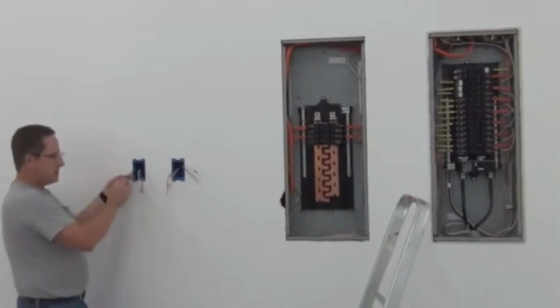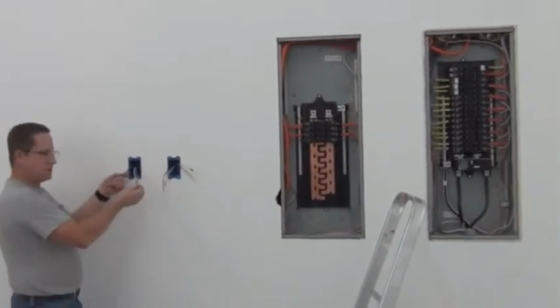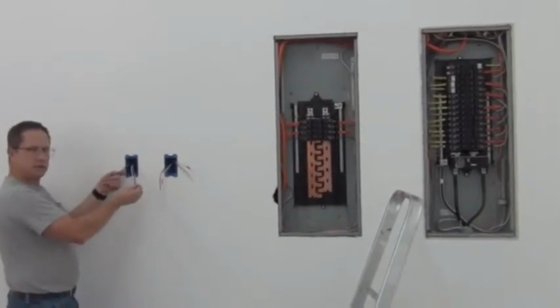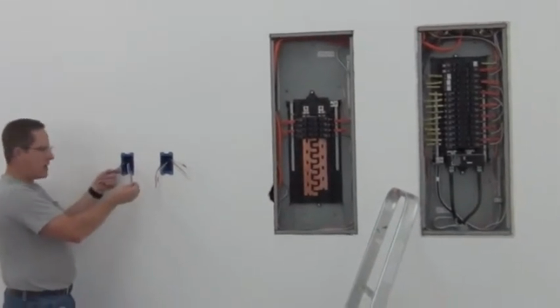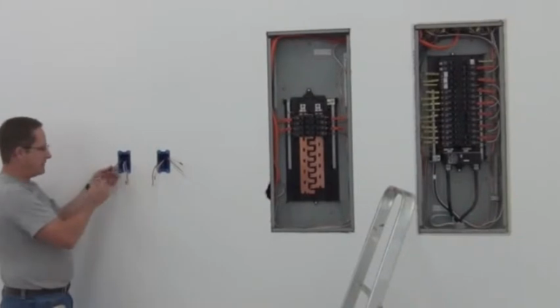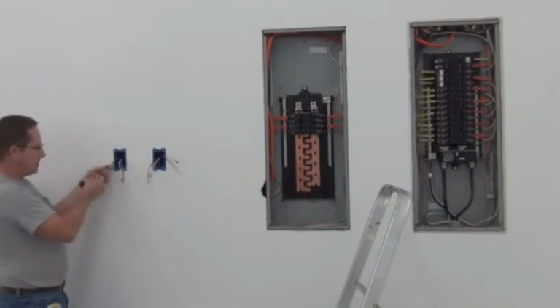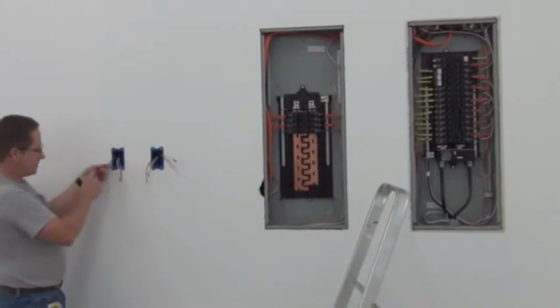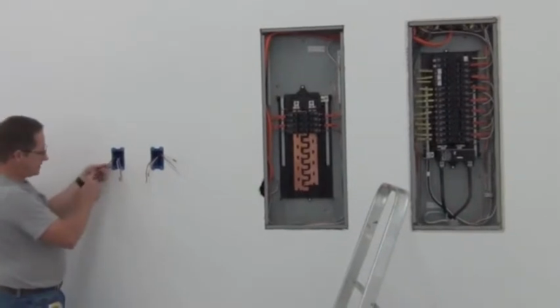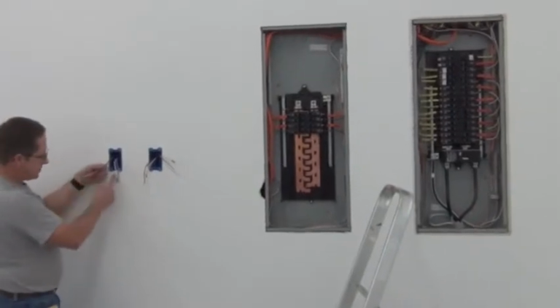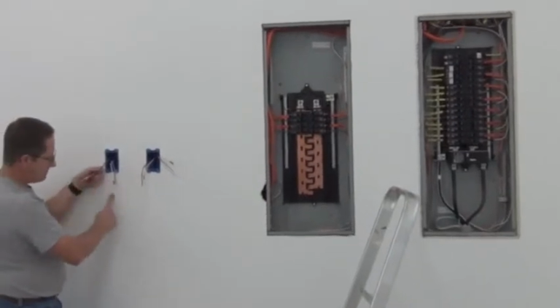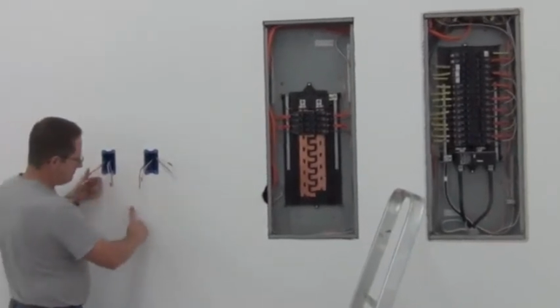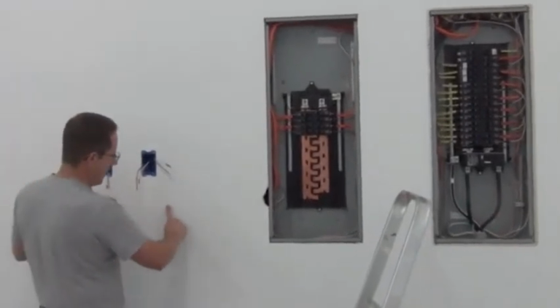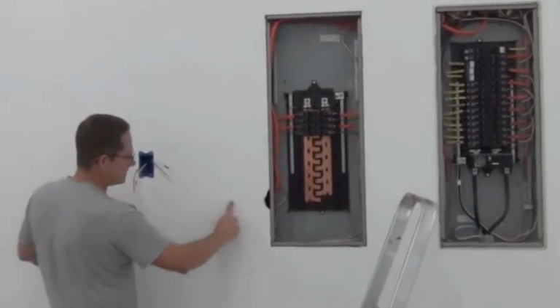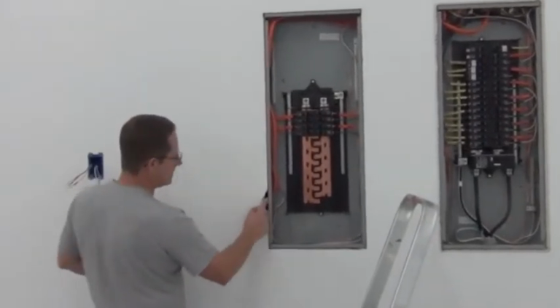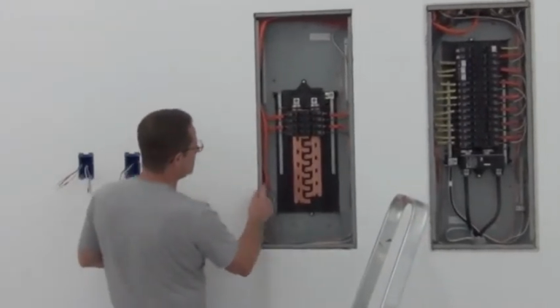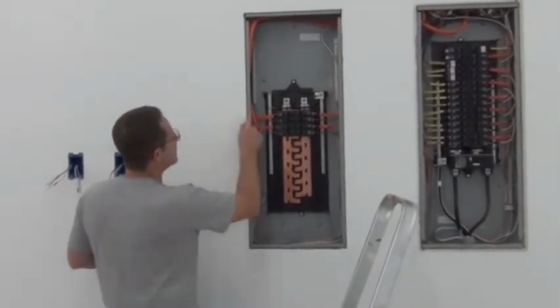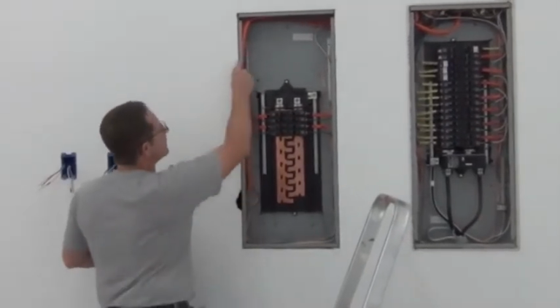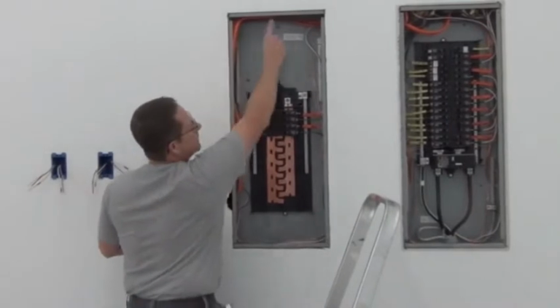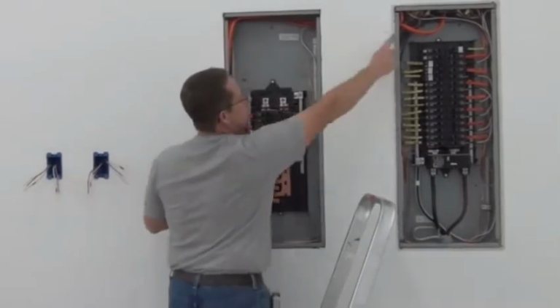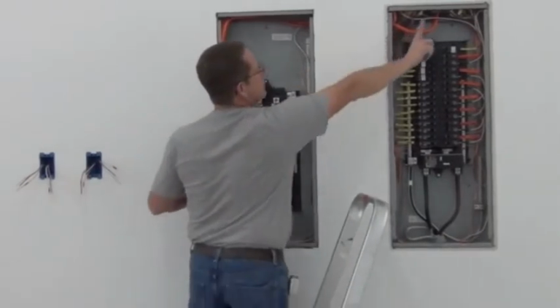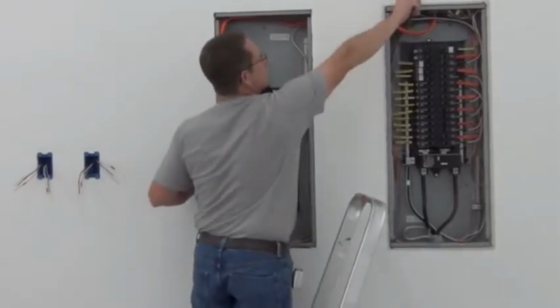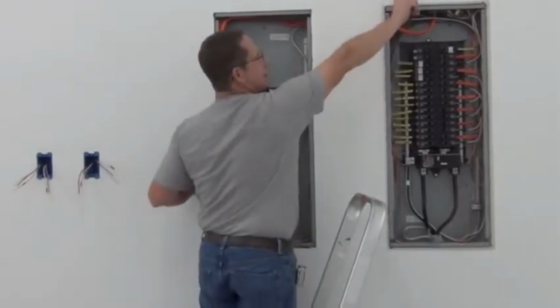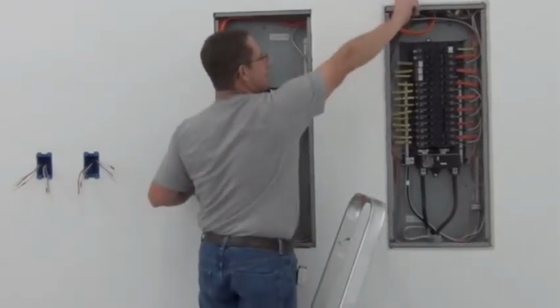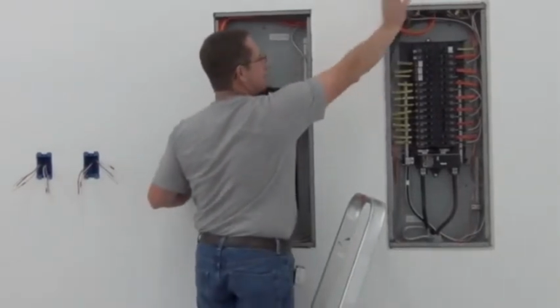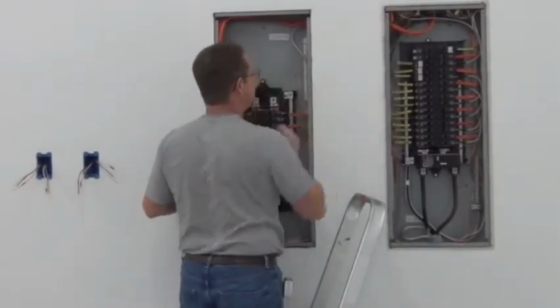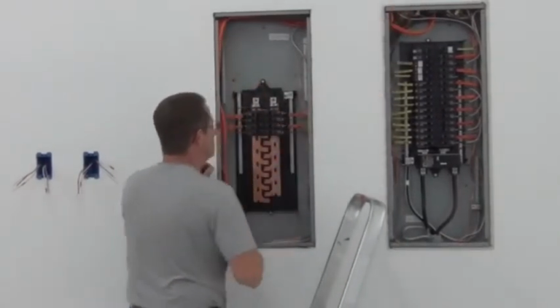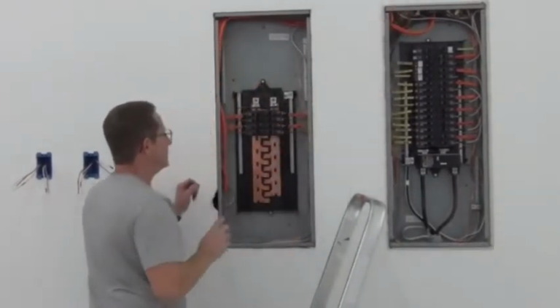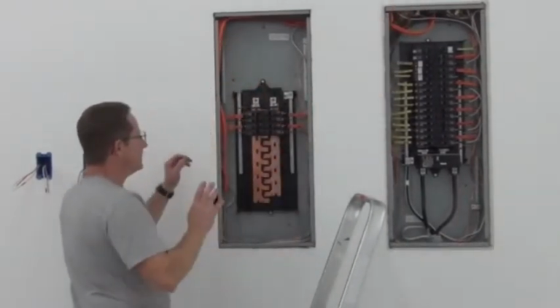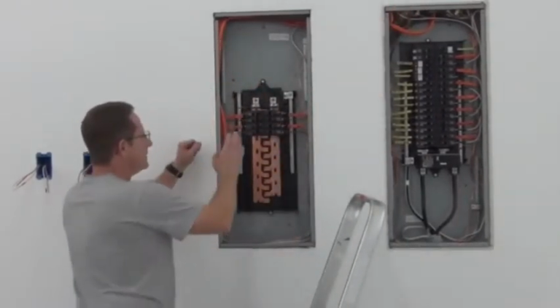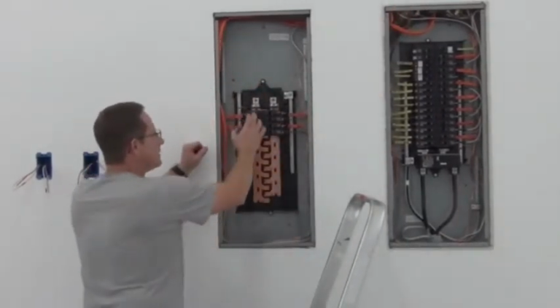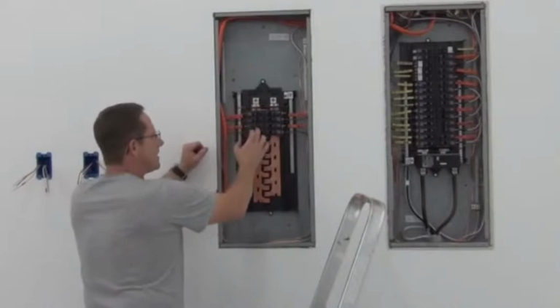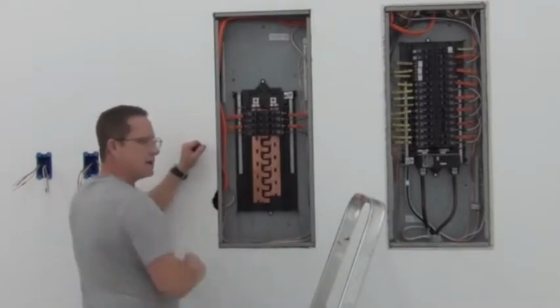This is your line, this is your load, this is going back to the heater. 30-amp breakers.